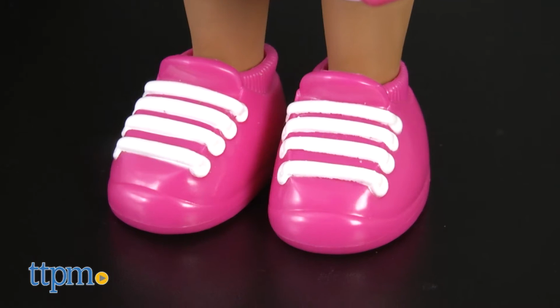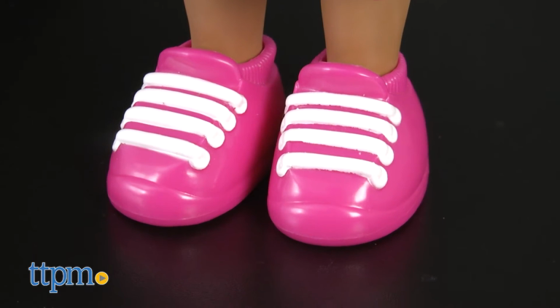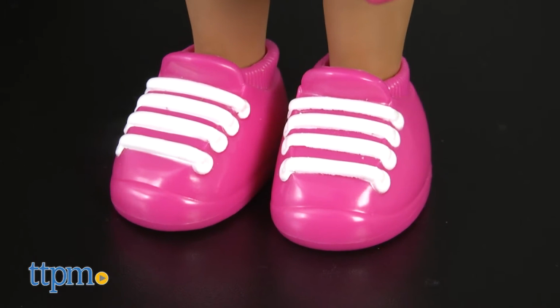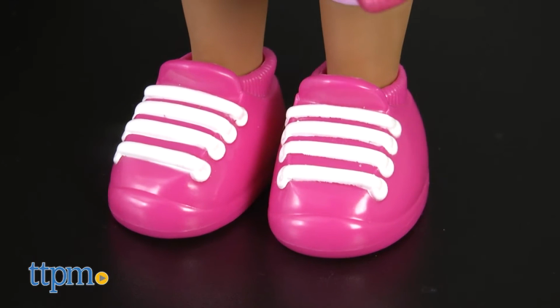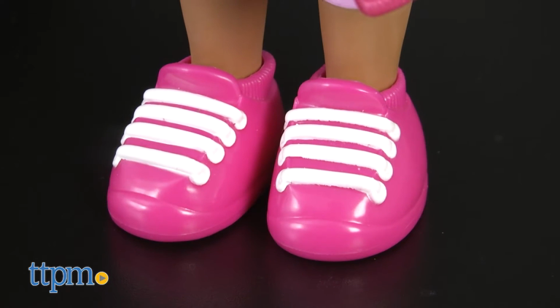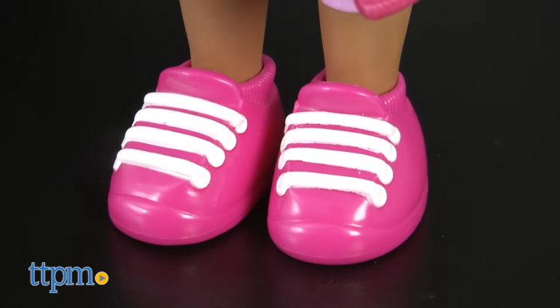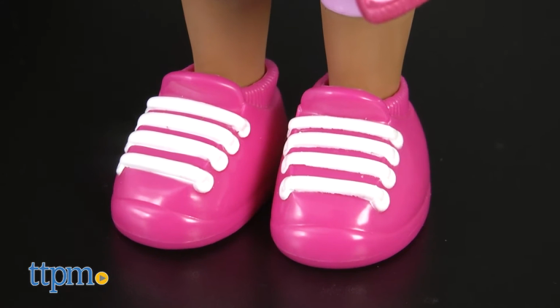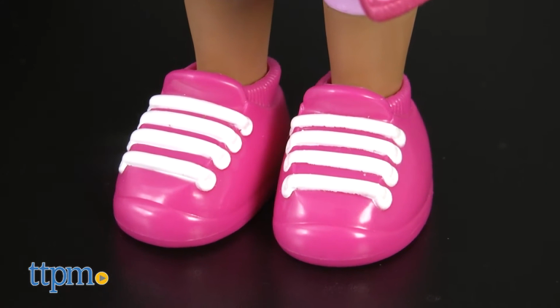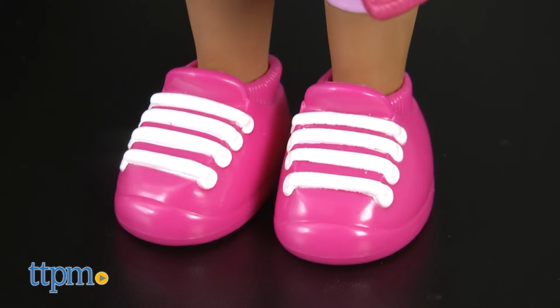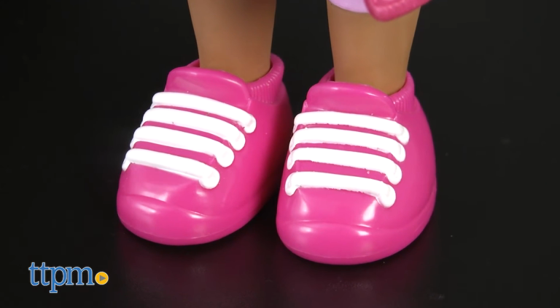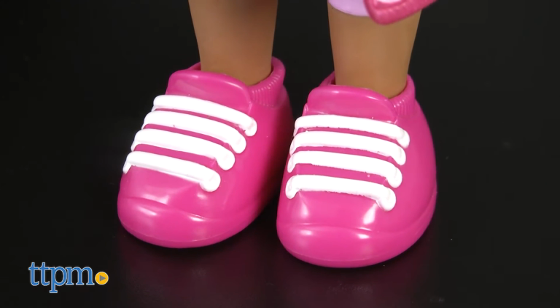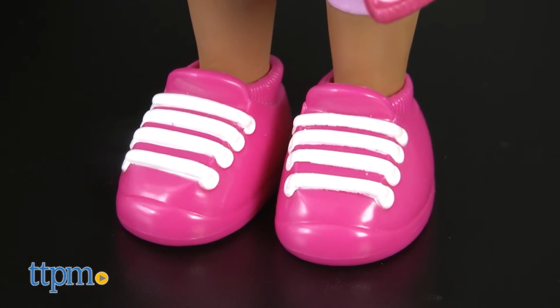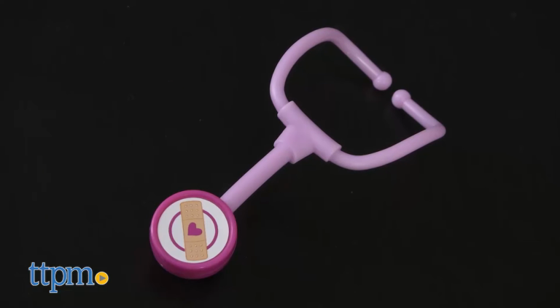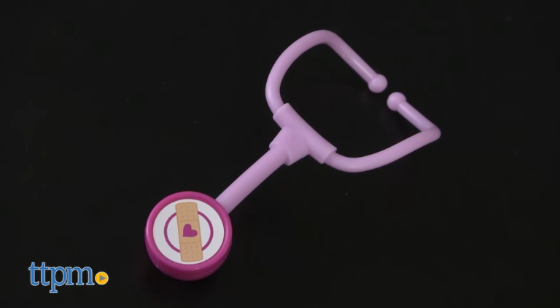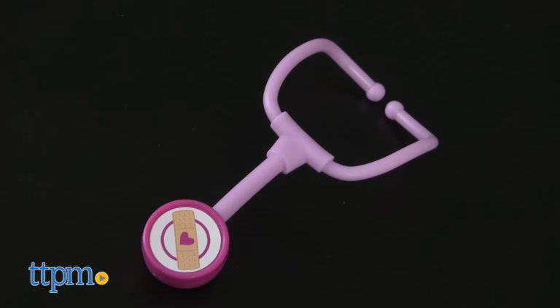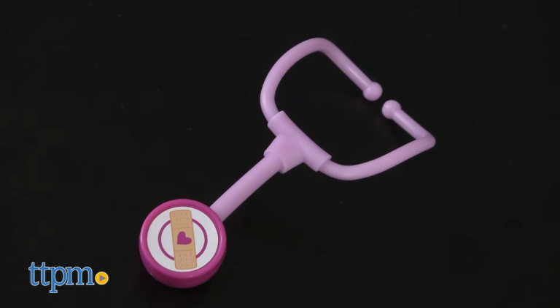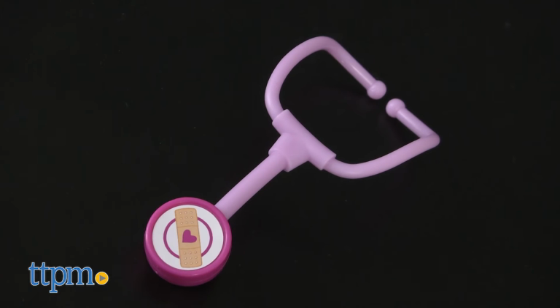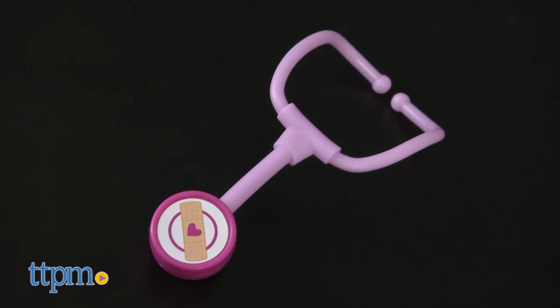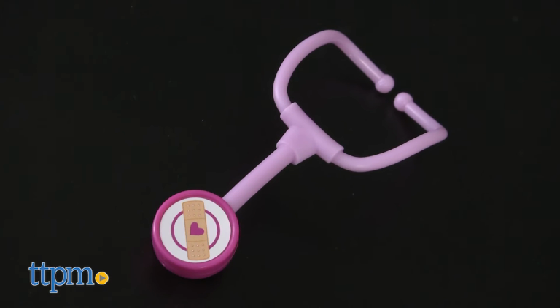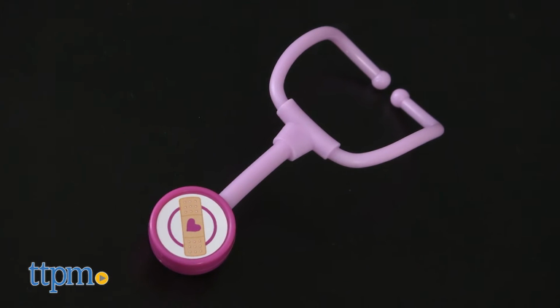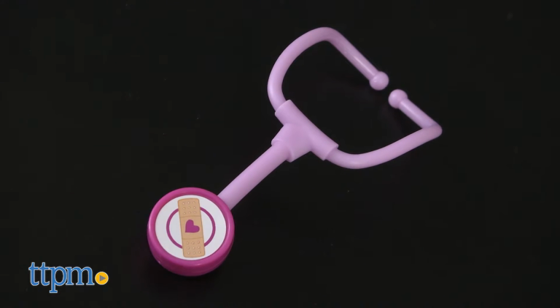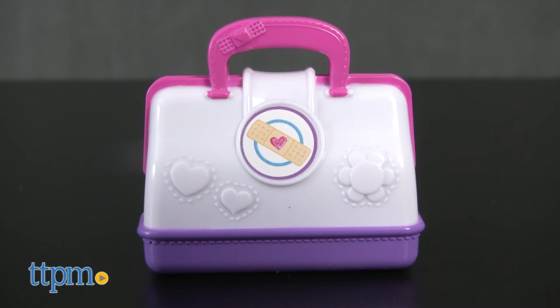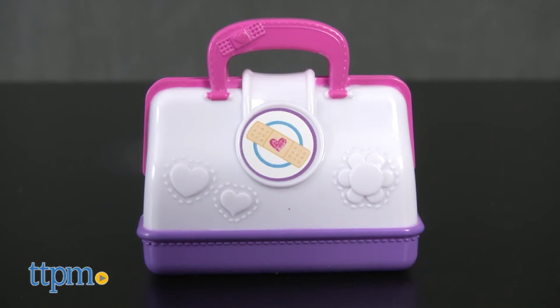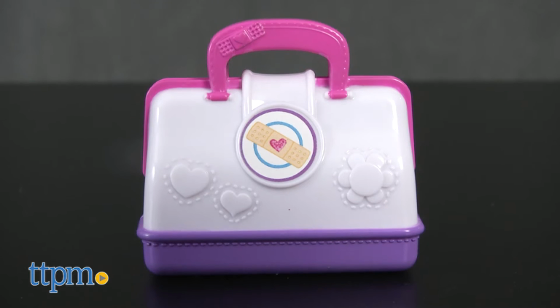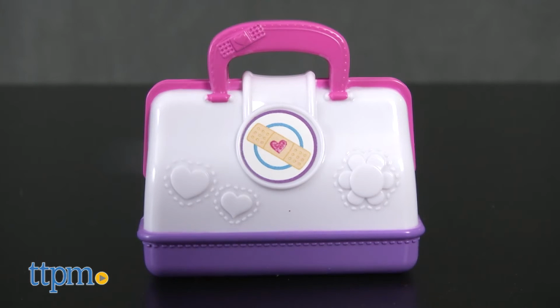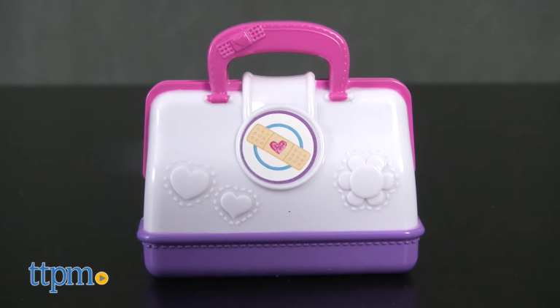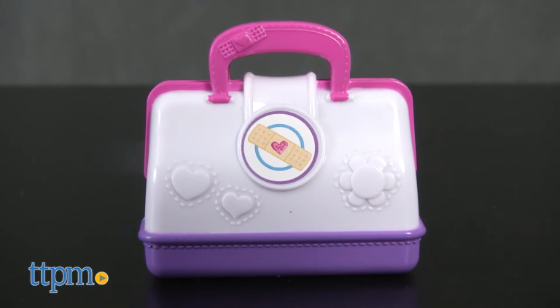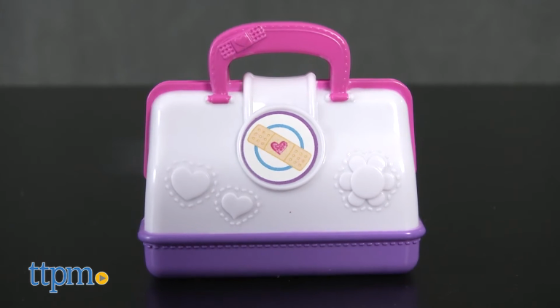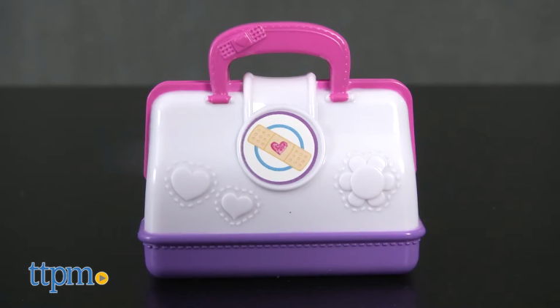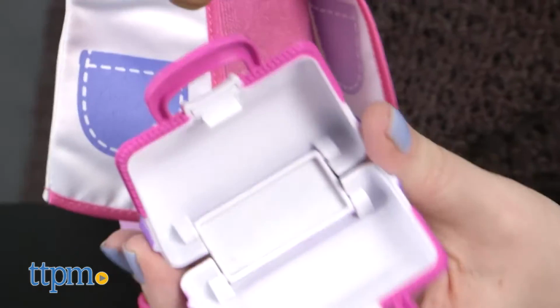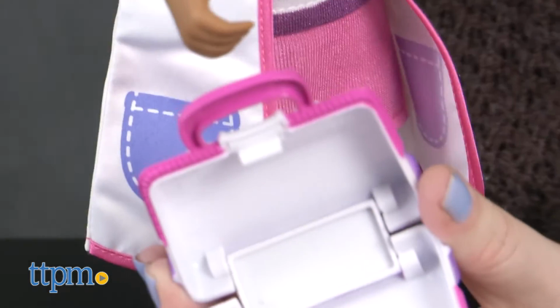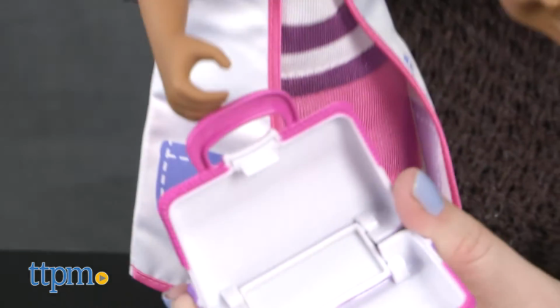The doll also wears bright pink sneakers that can be removed from its feet. To complete the look, there's a pink stethoscope and a plastic doctor's bag that opens up and can be carried in the doll's right hand.